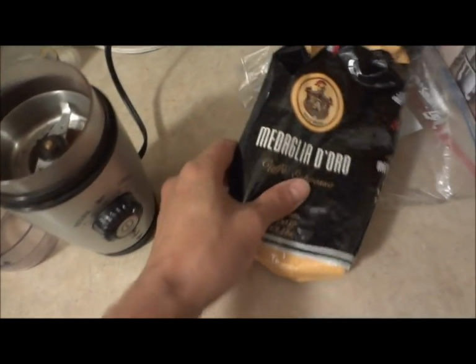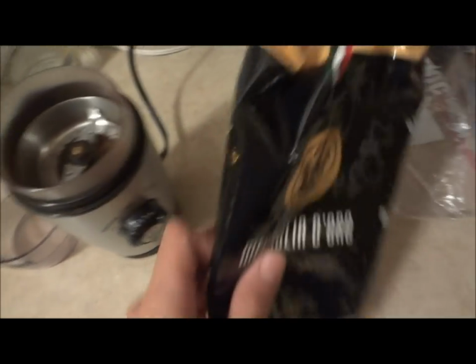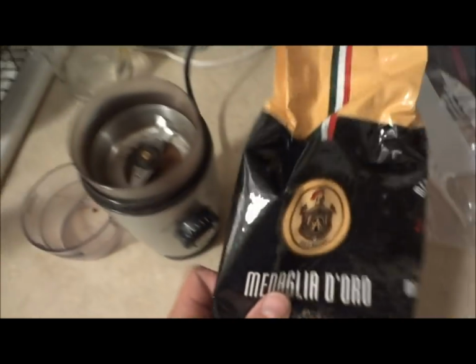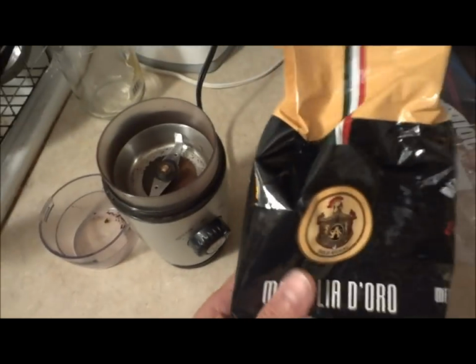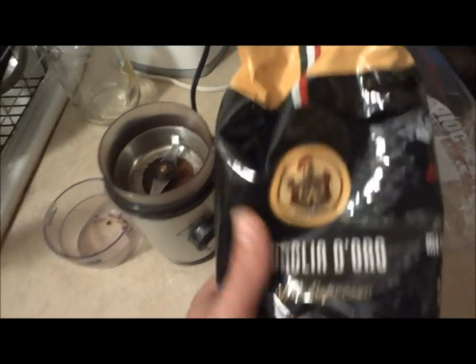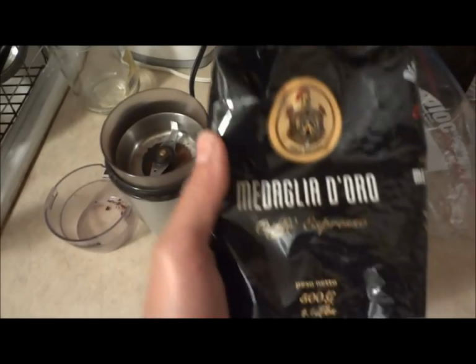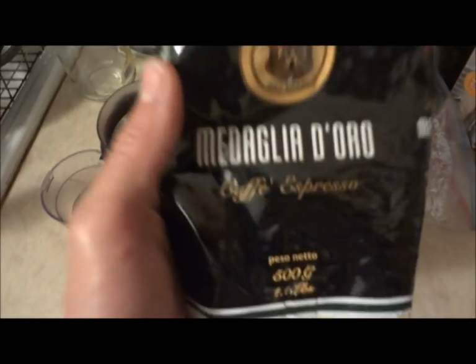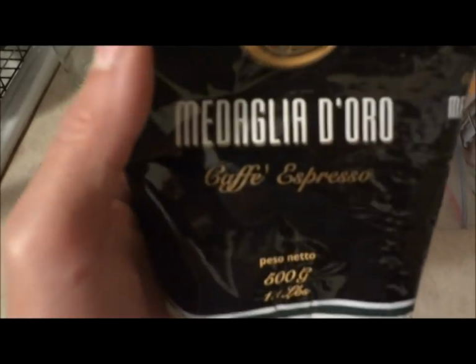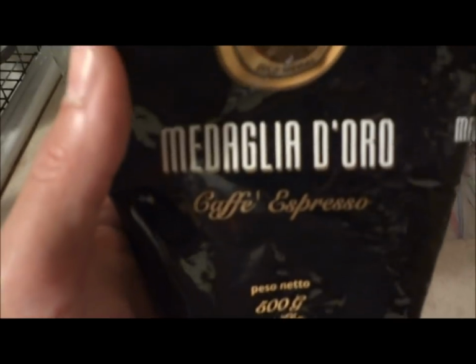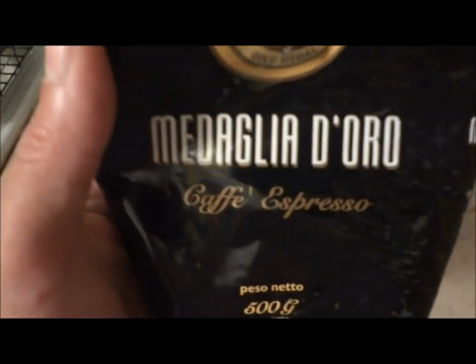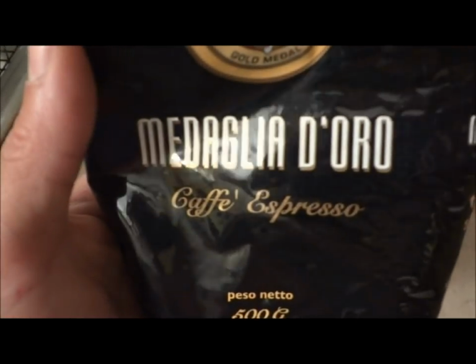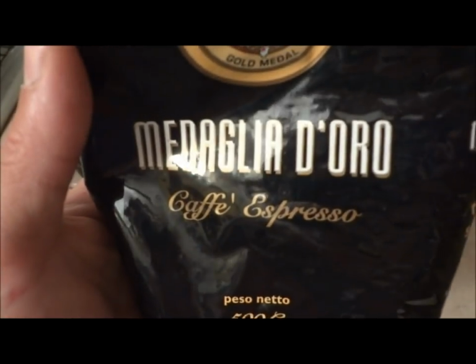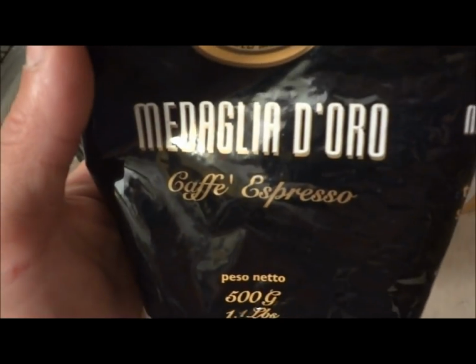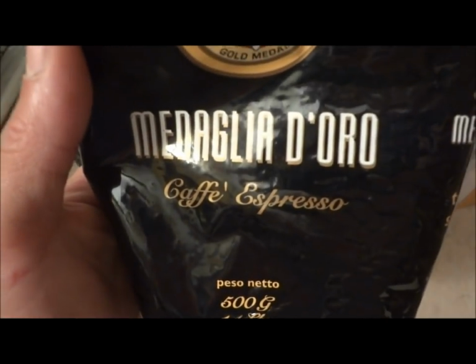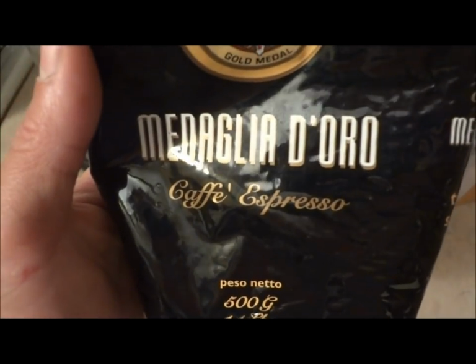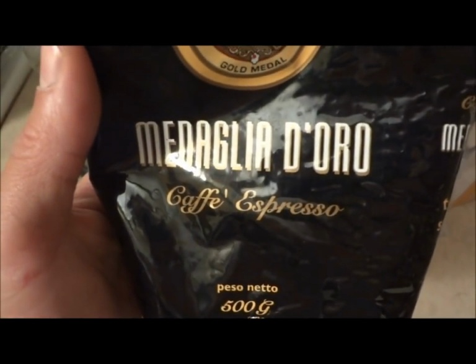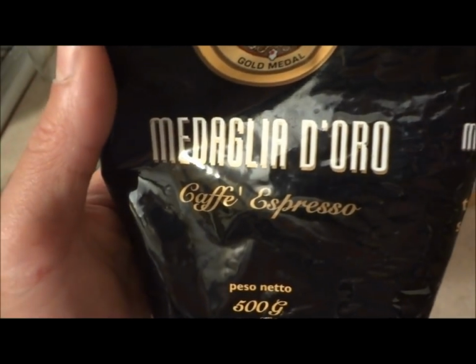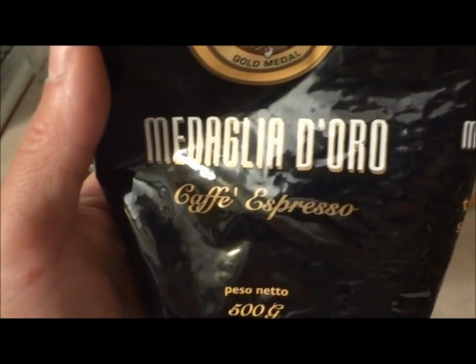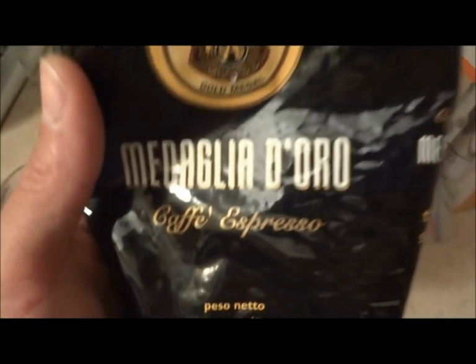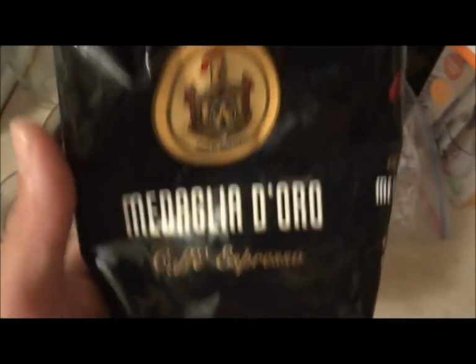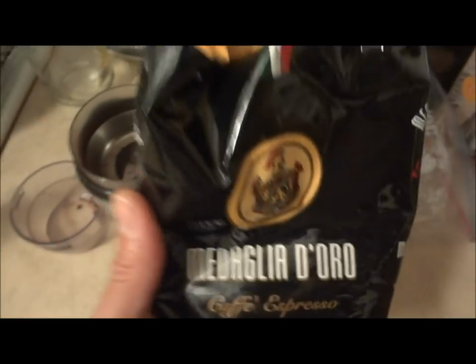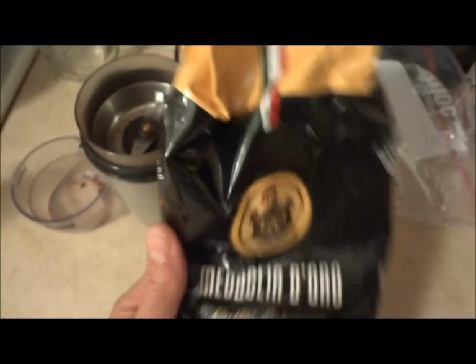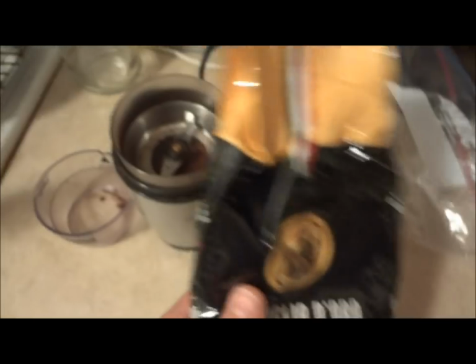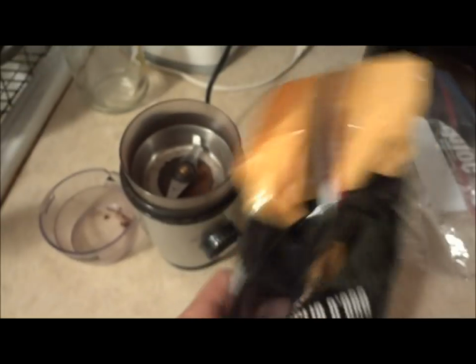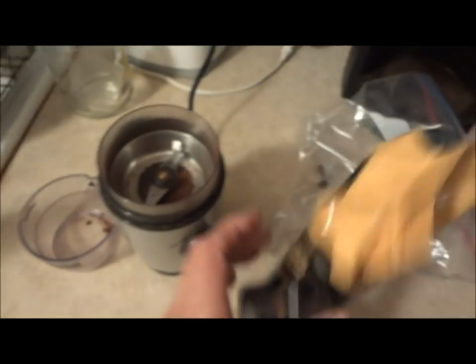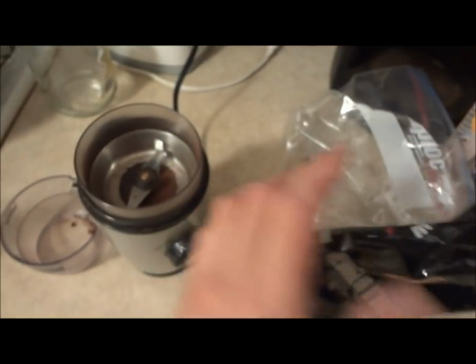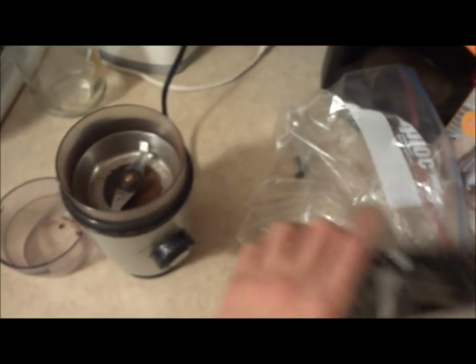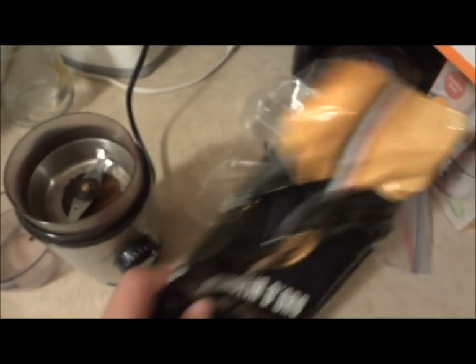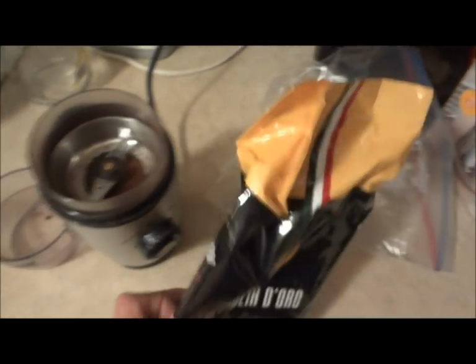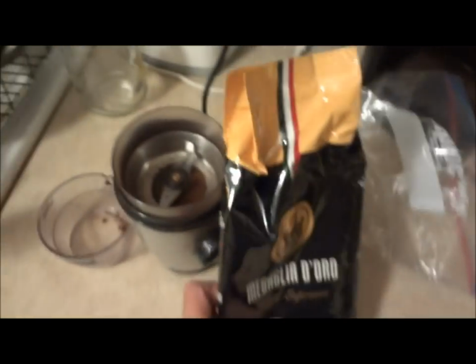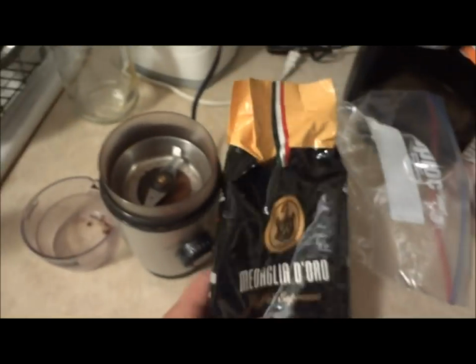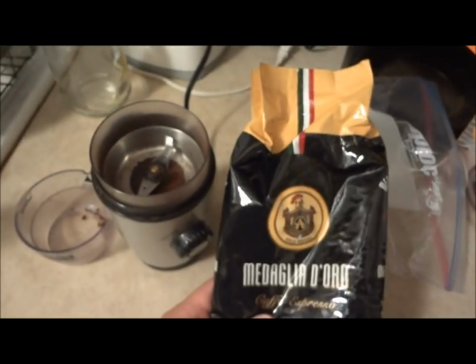So I'm going to grind up some espresso. This one's called Comida Gladiouro Cafe Espresso. I'm just going to grind that up.